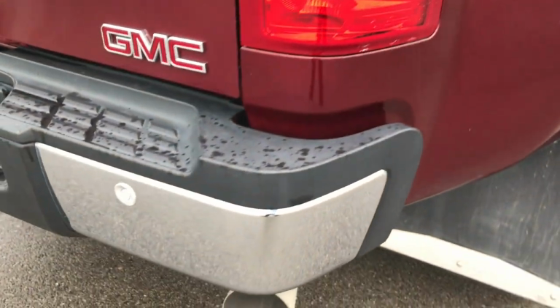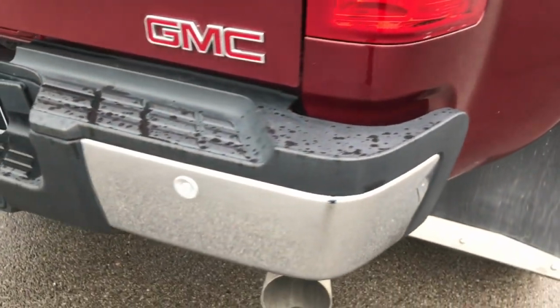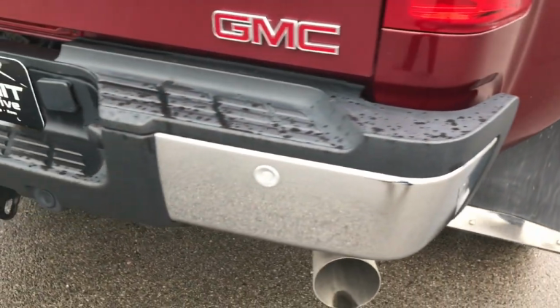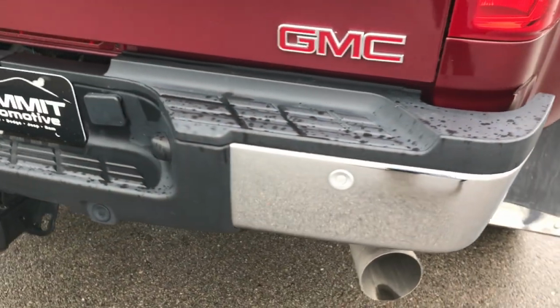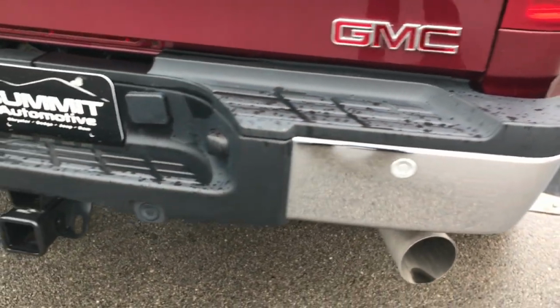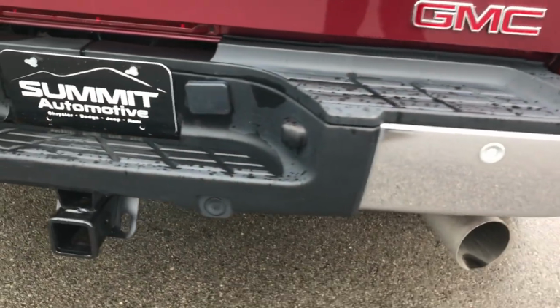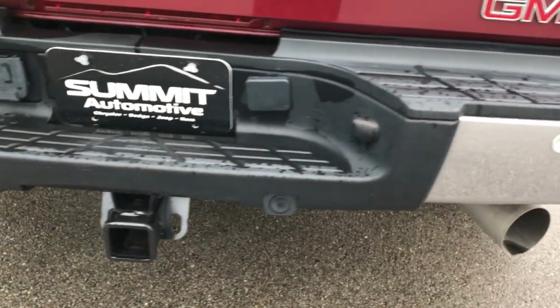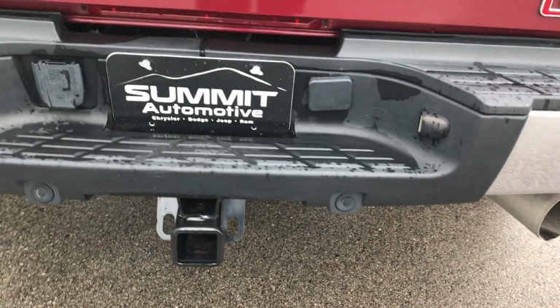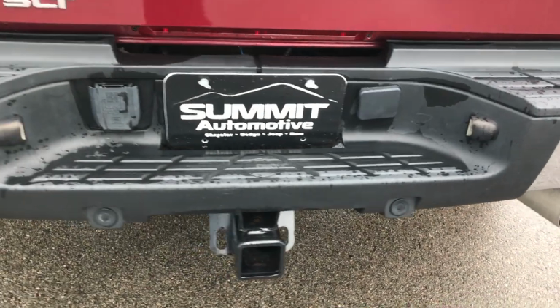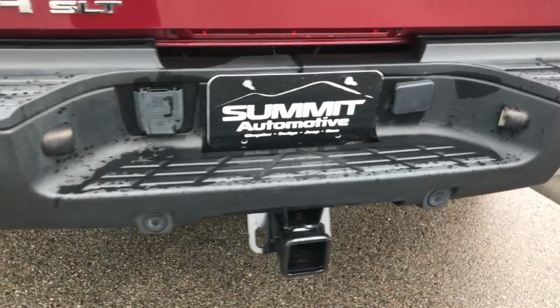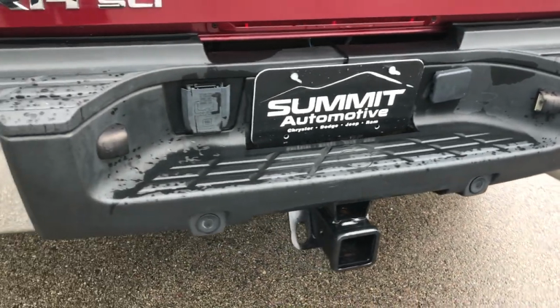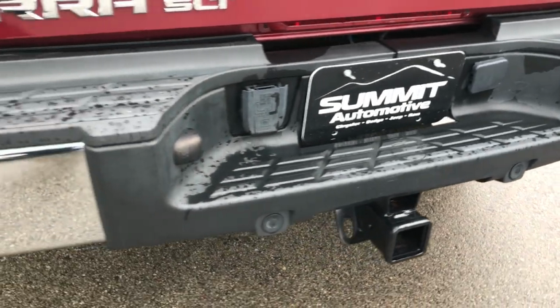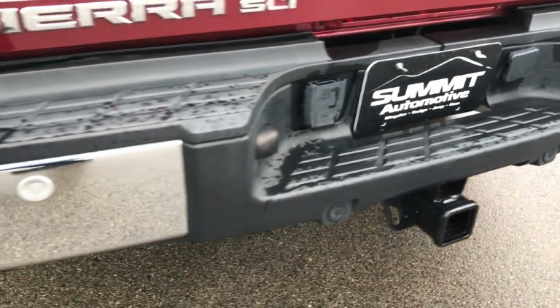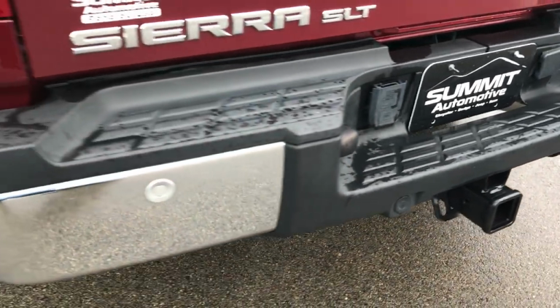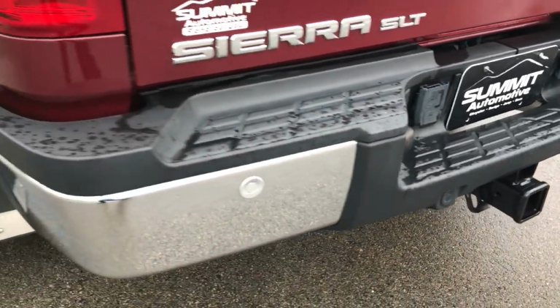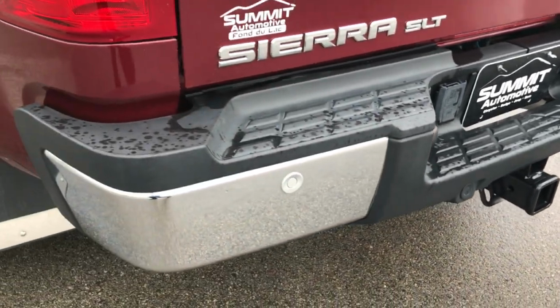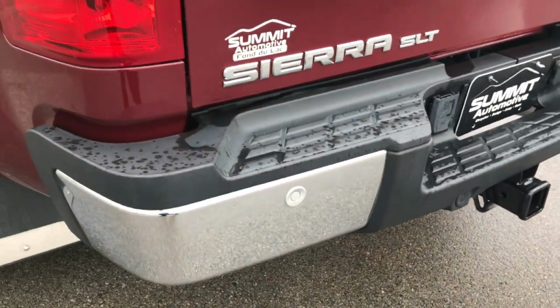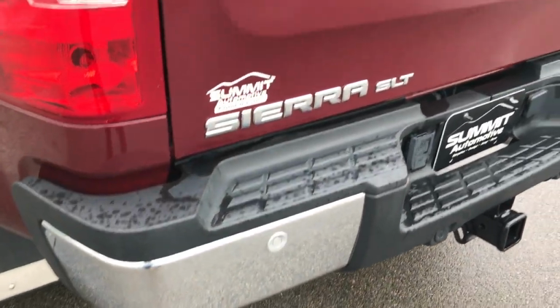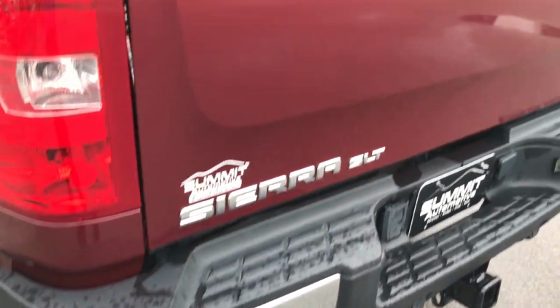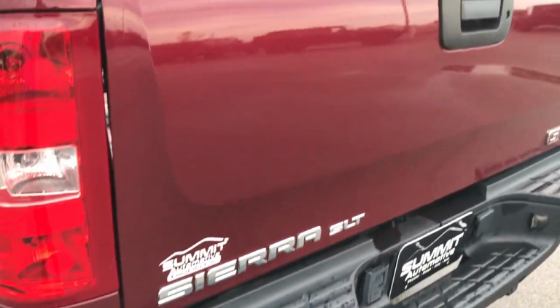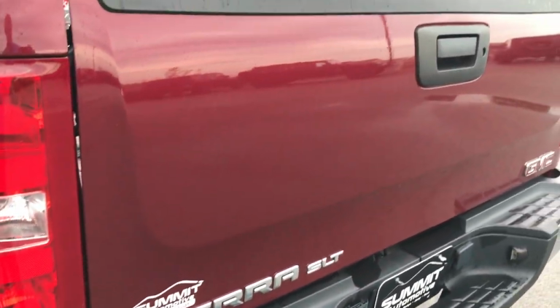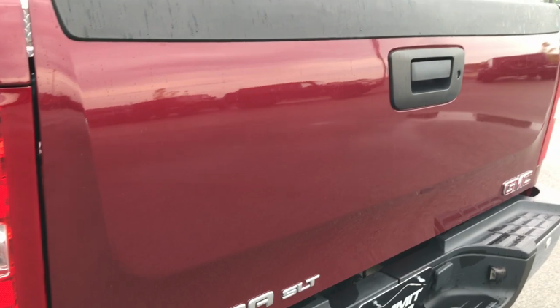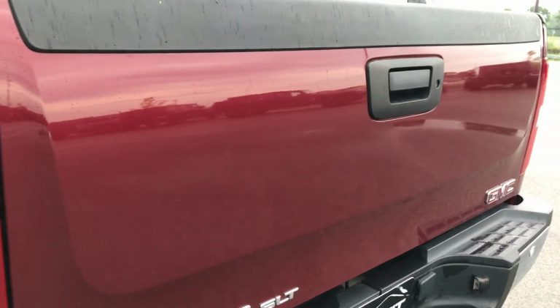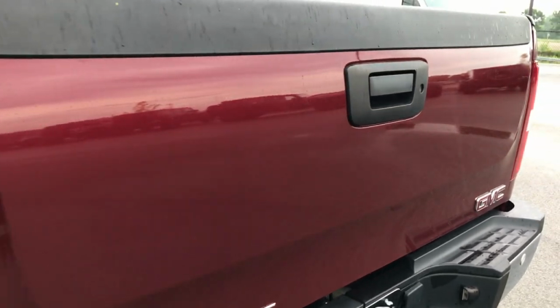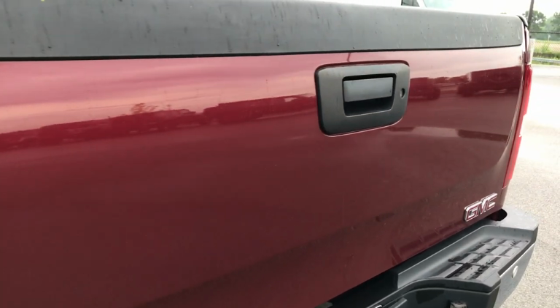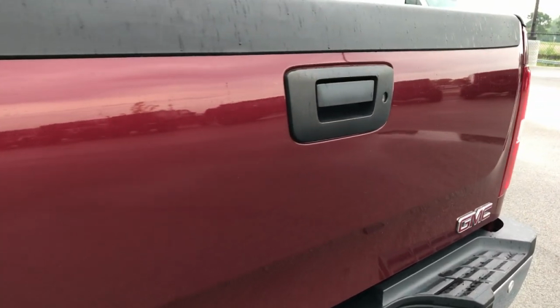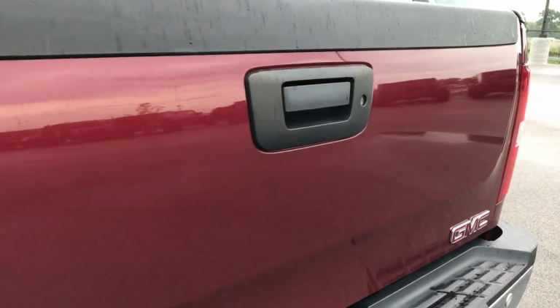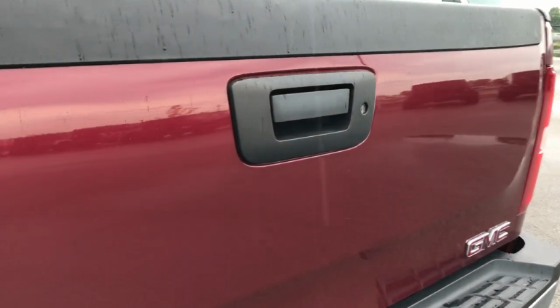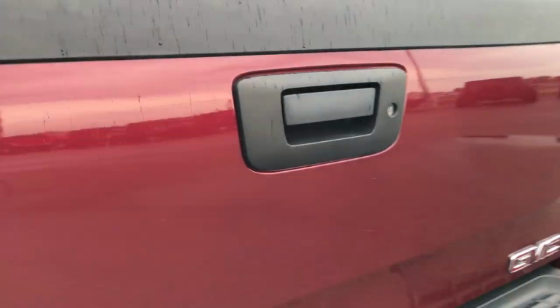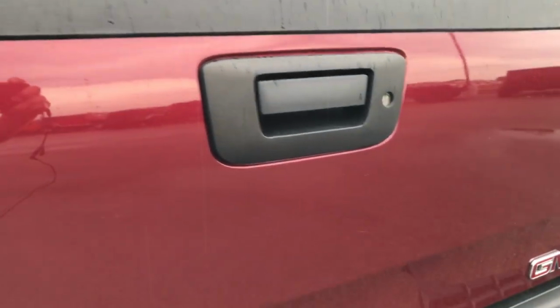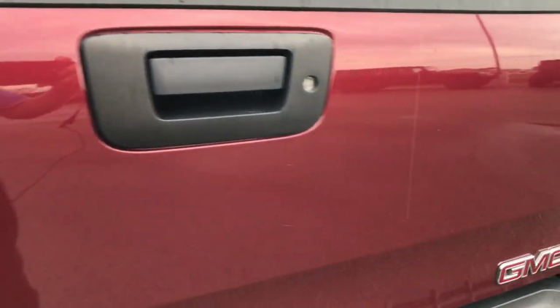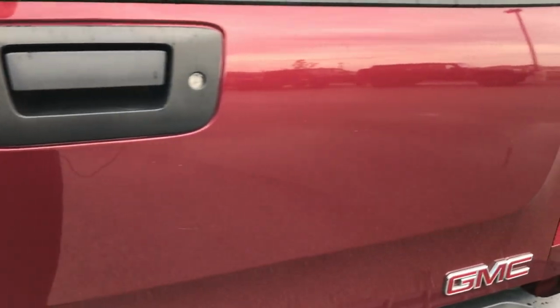The rear bumper is in excellent condition. Full towing package, which includes the receiver hitch and wiring. It has the backup sensors. The tailgate is in excellent condition as well.